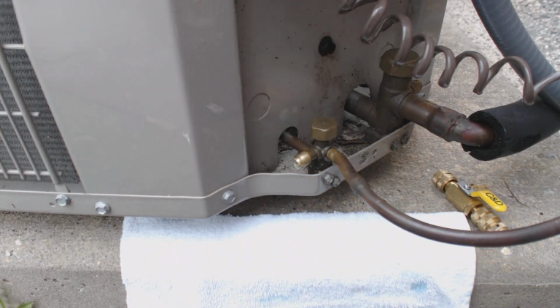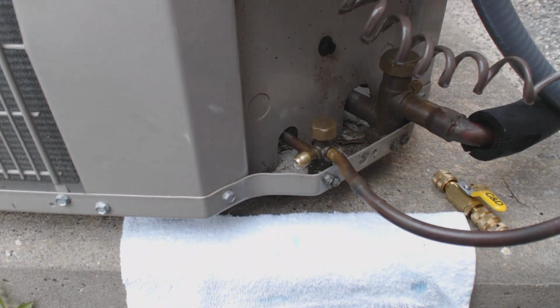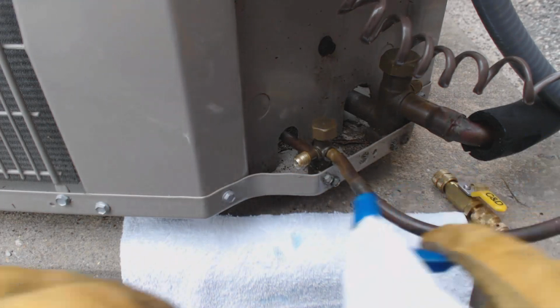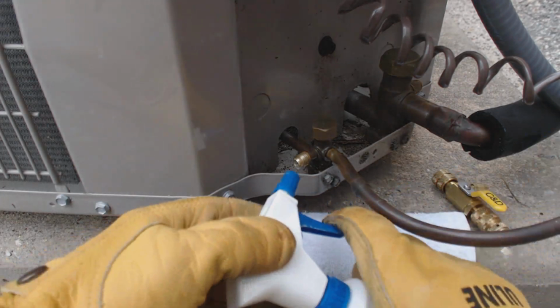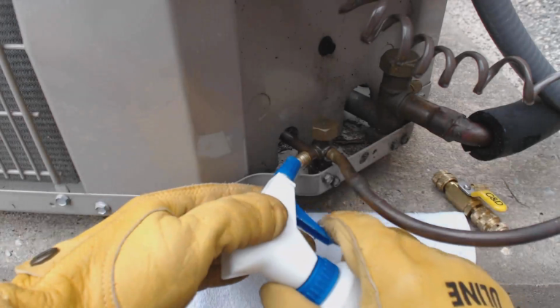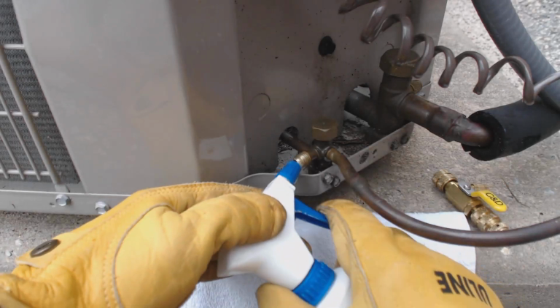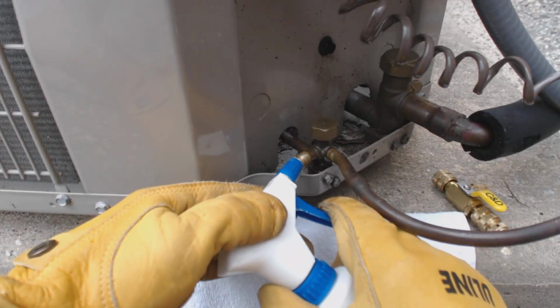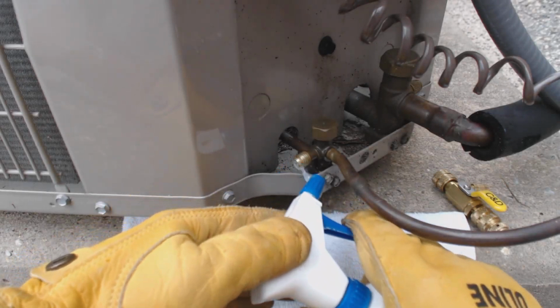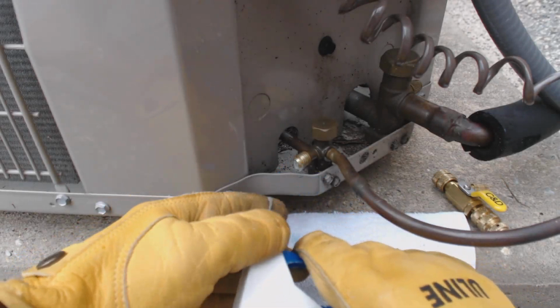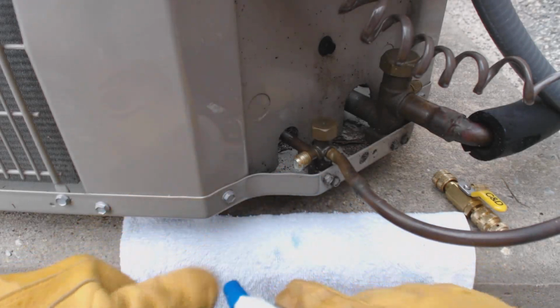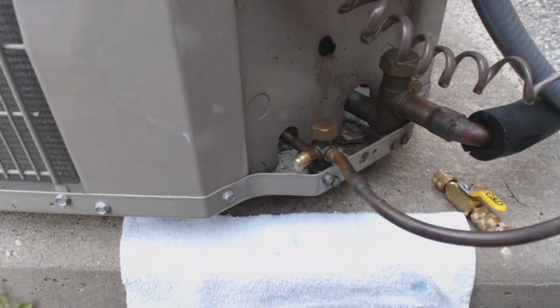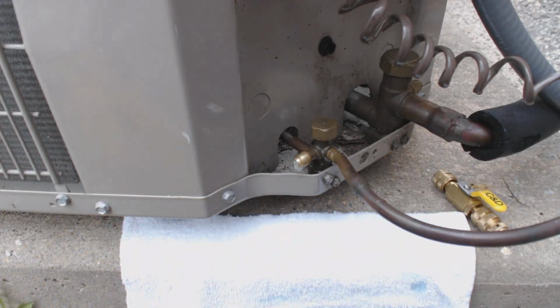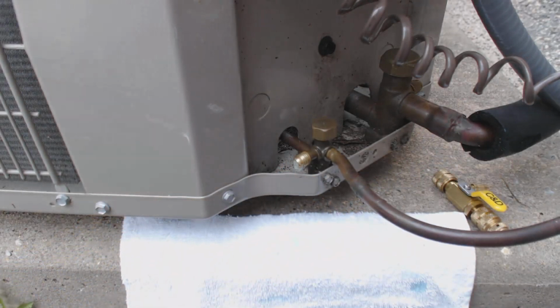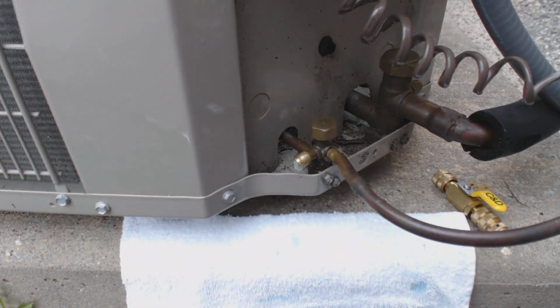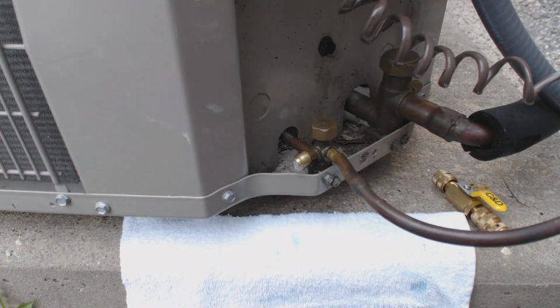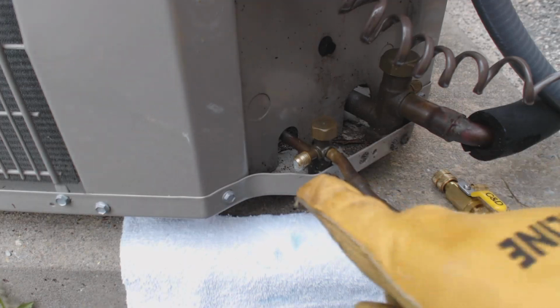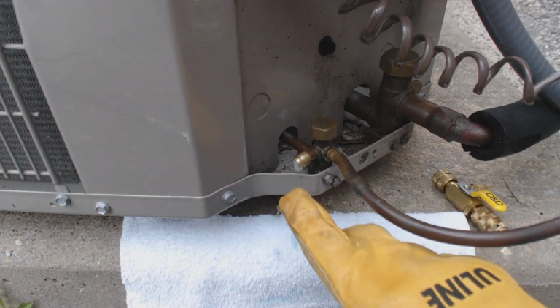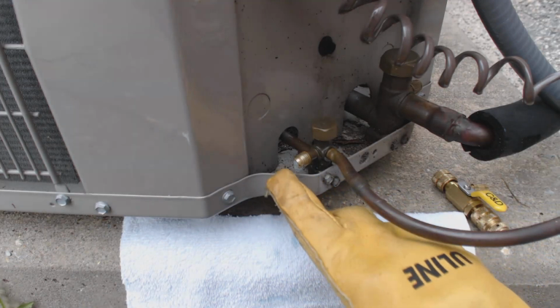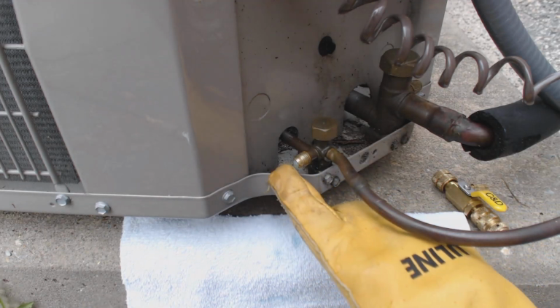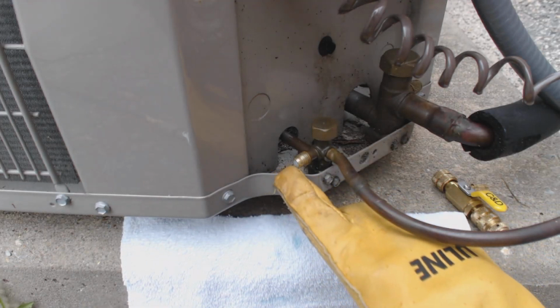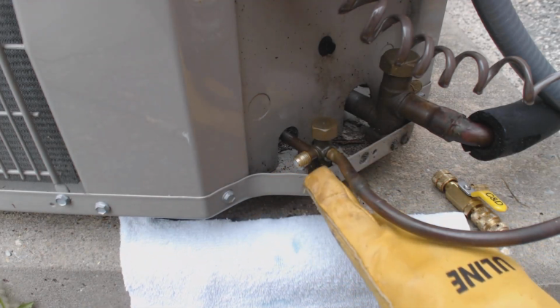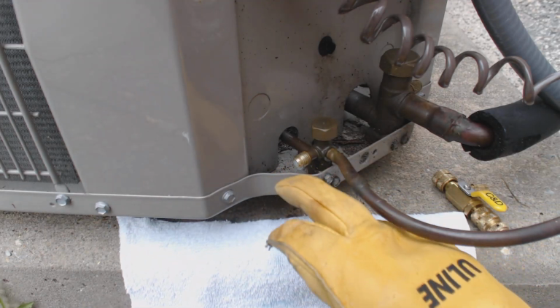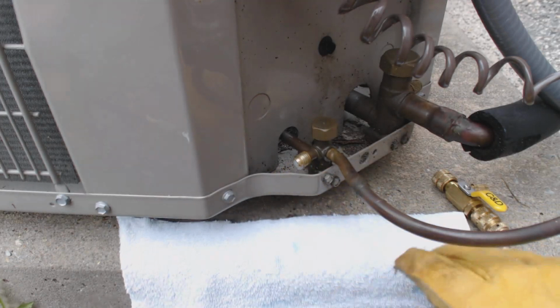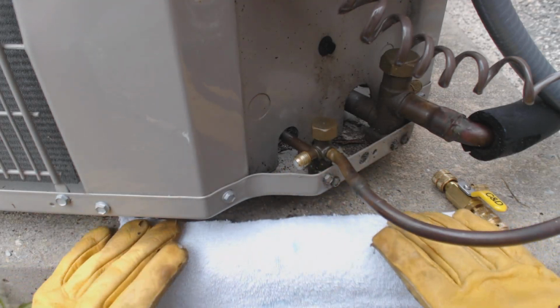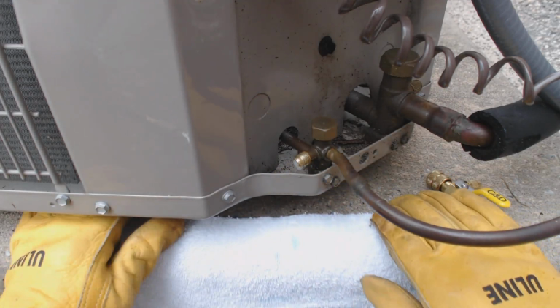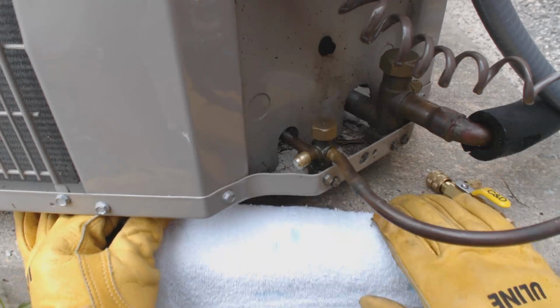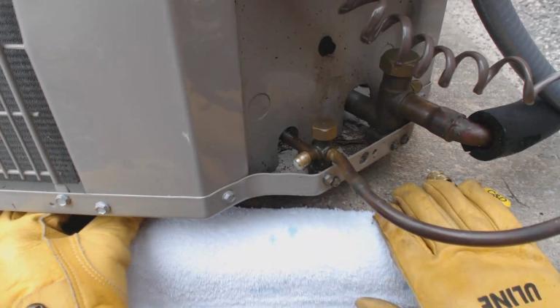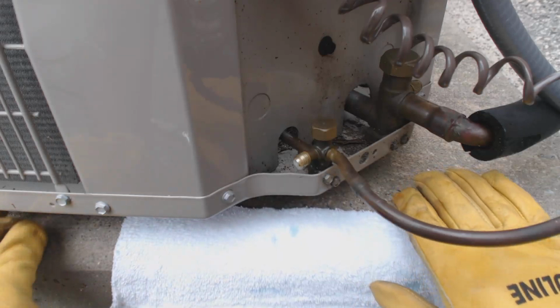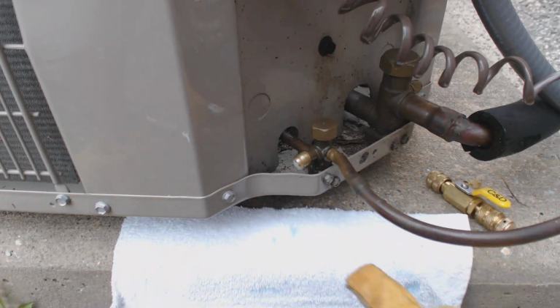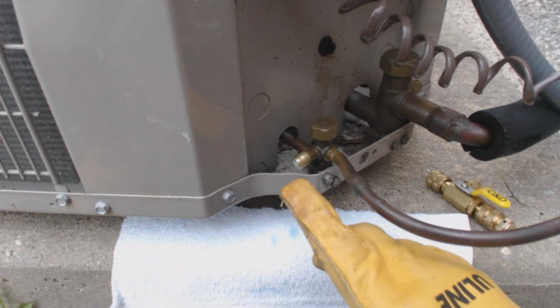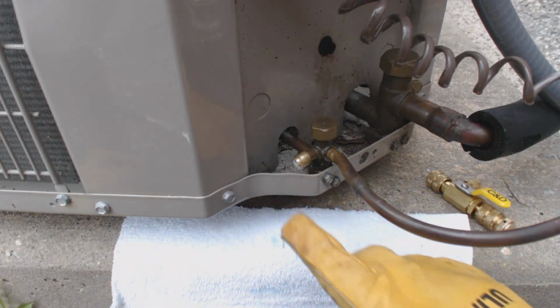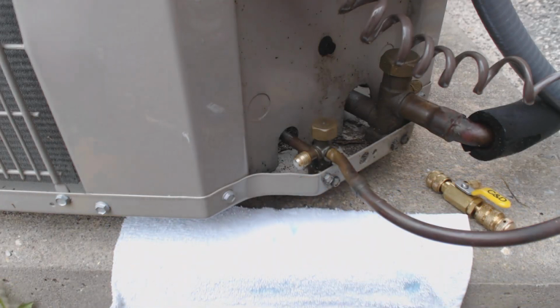Then that bubble just popped — I don't know if you can see that, hopefully you can. You want to do this anytime that you disconnect your hose set. You don't want to accidentally leak your refrigerant out of your Schrader valves.